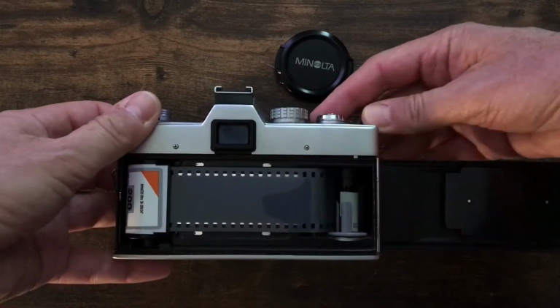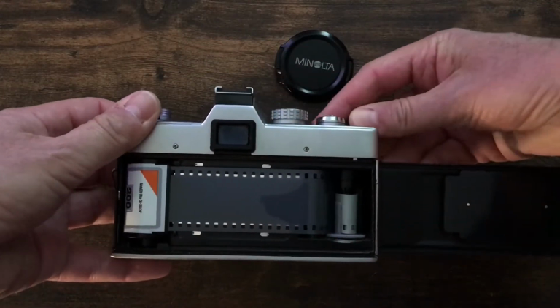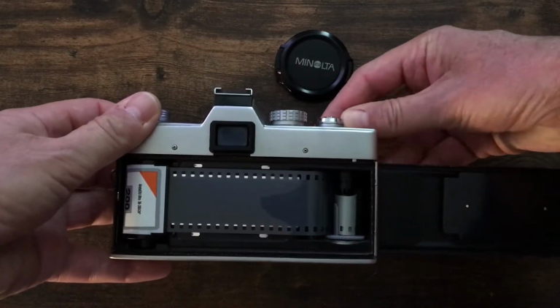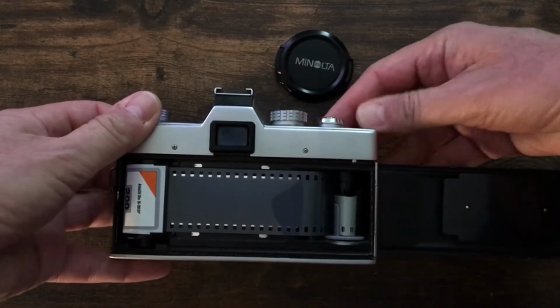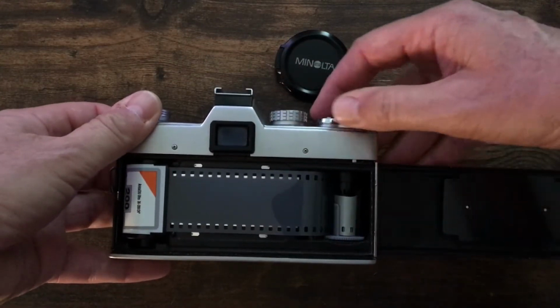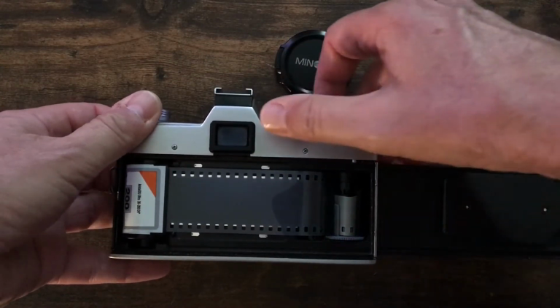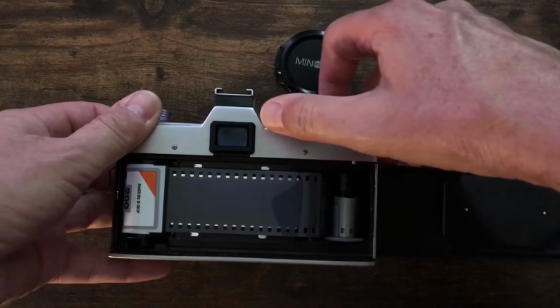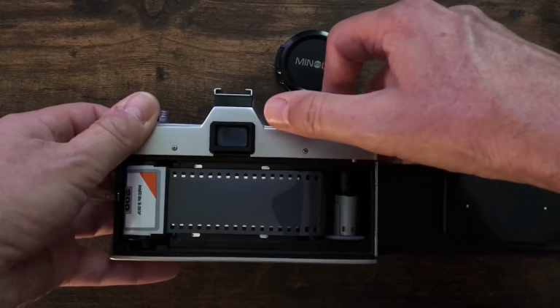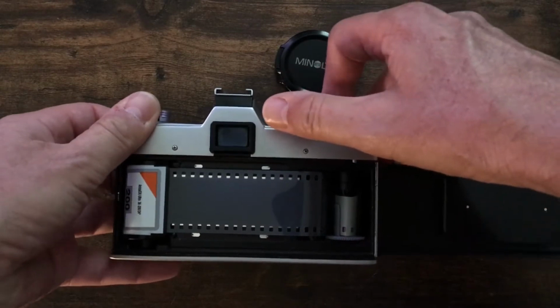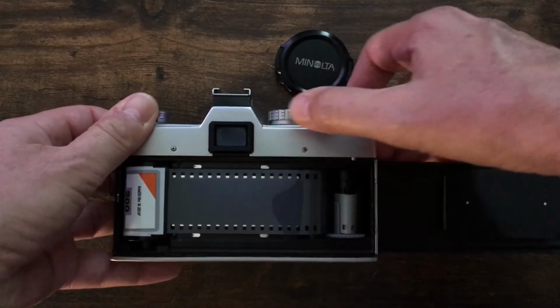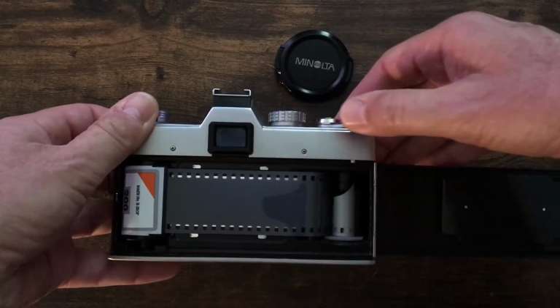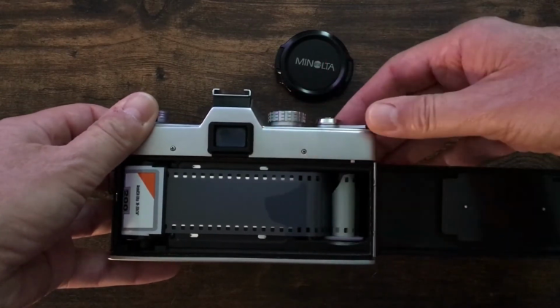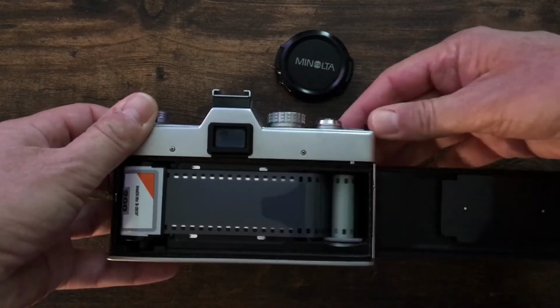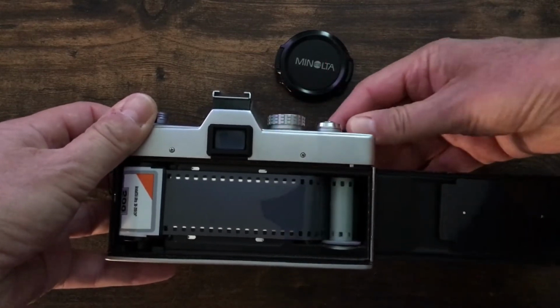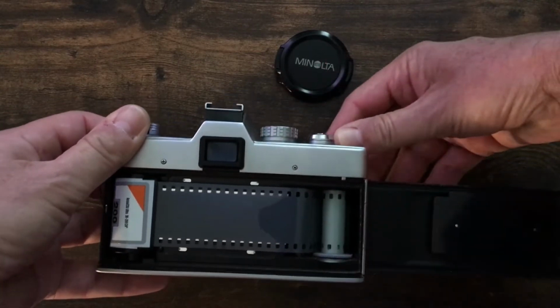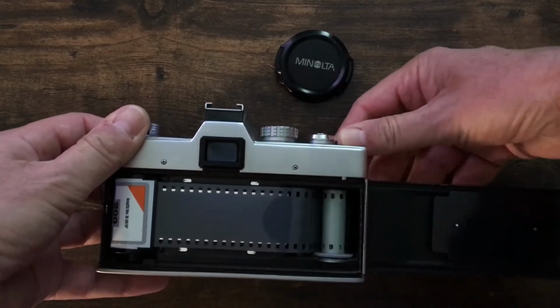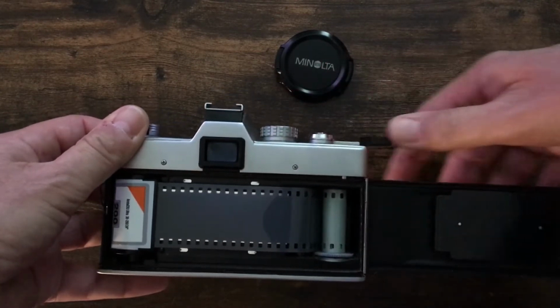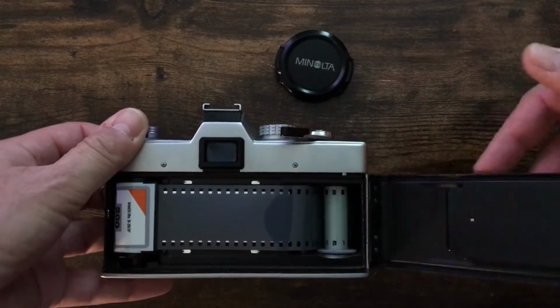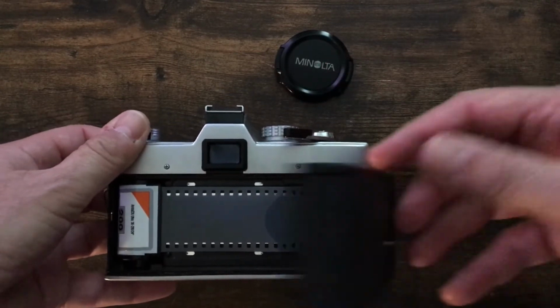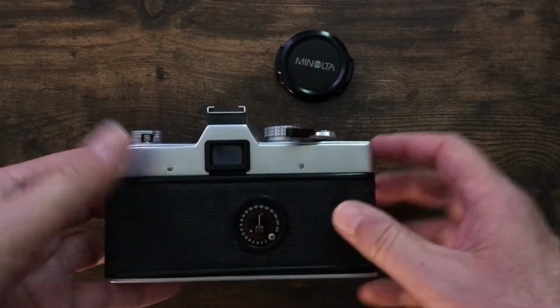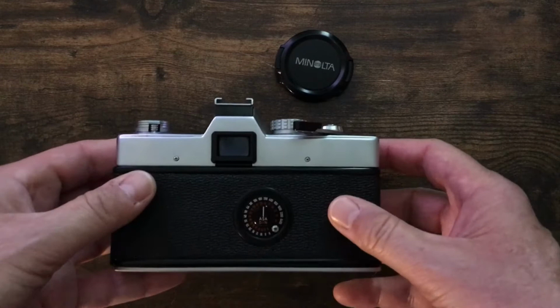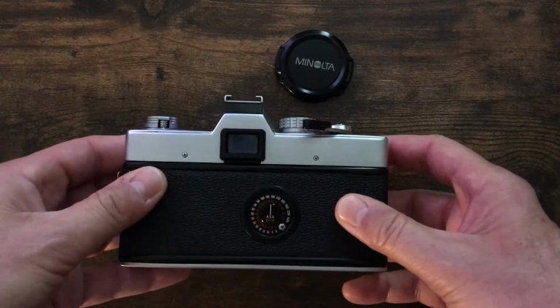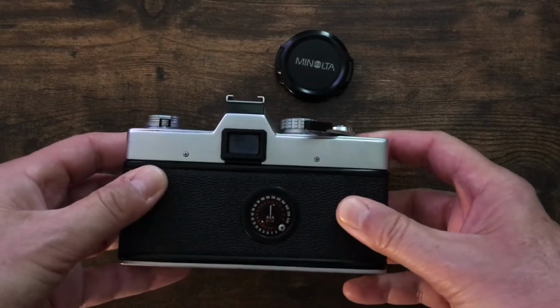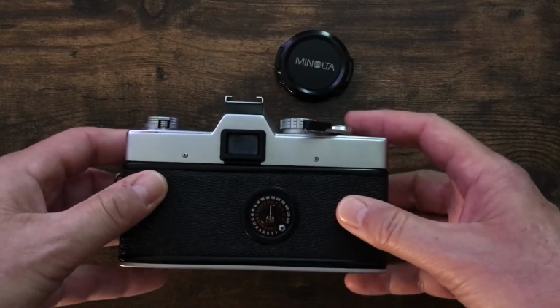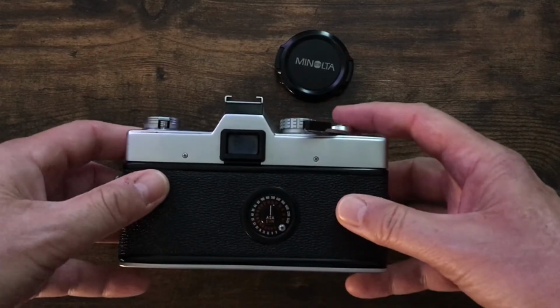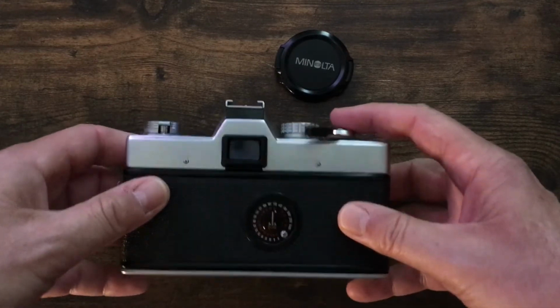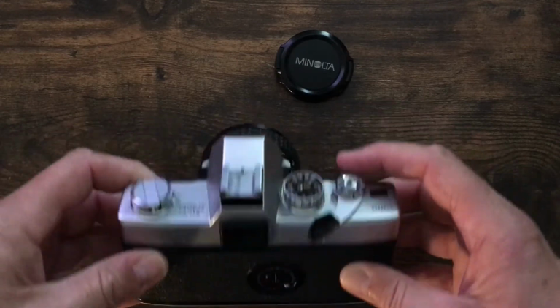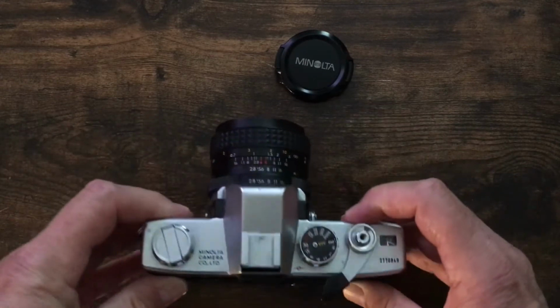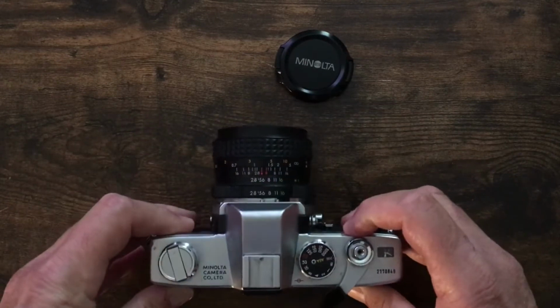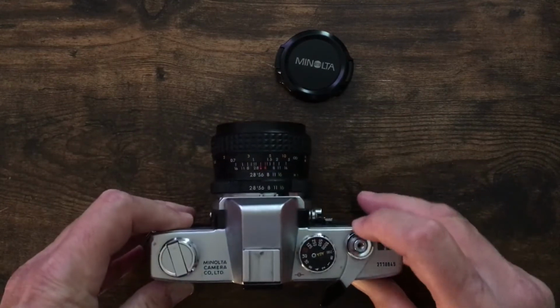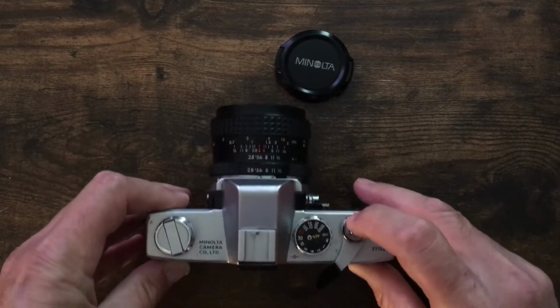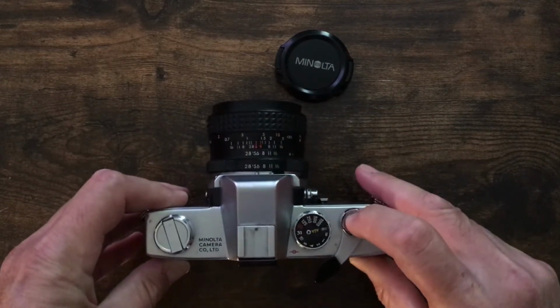Don't be surprised if it pops out. You have to do this two or three times — don't be afraid. Make sure and wind it at least twice so that it definitely takes.